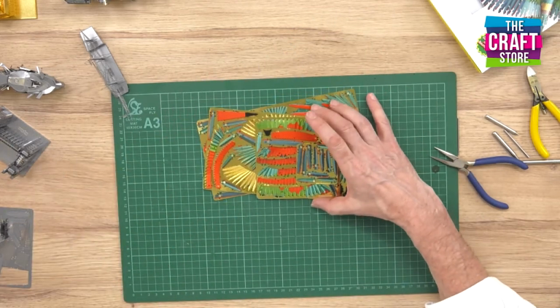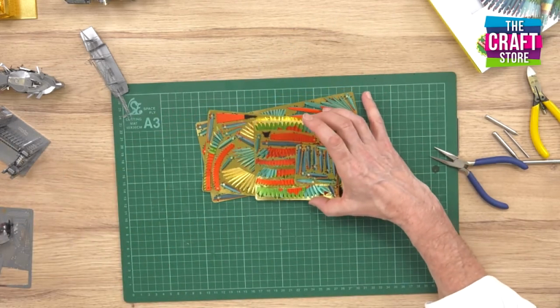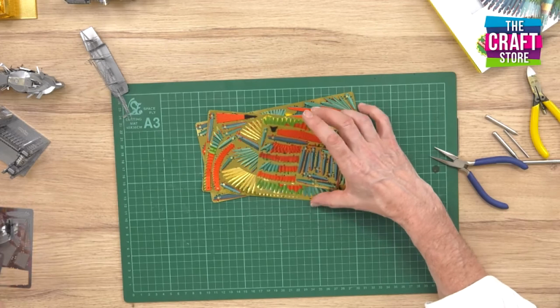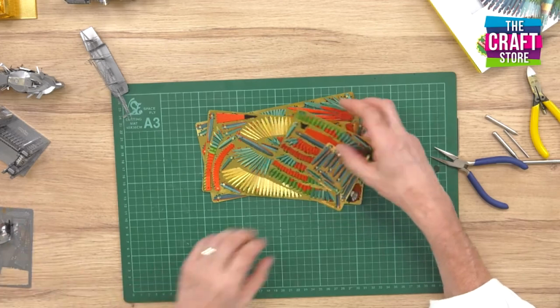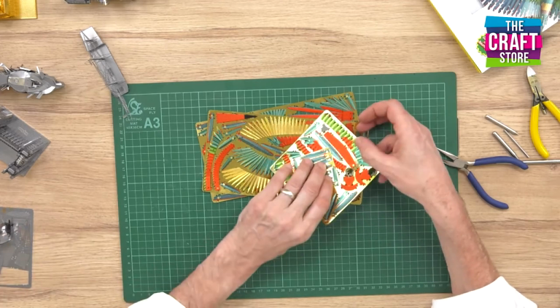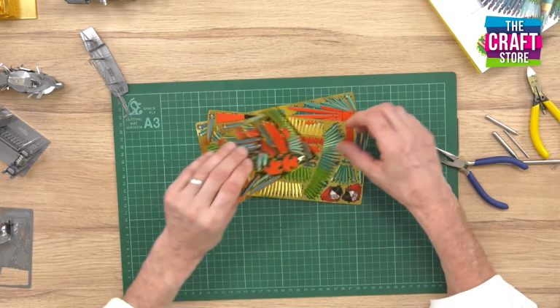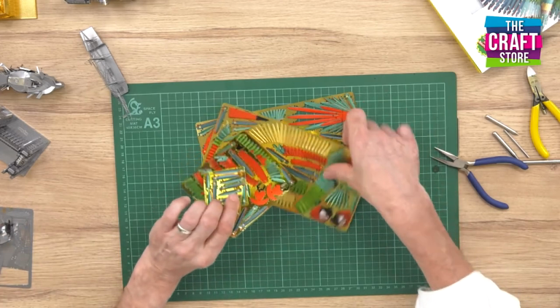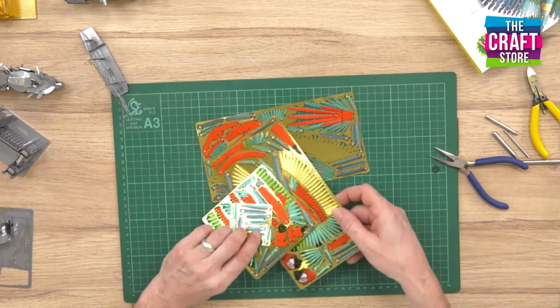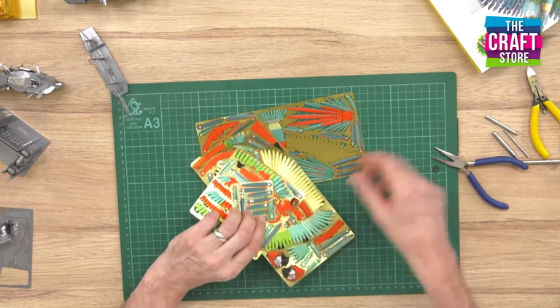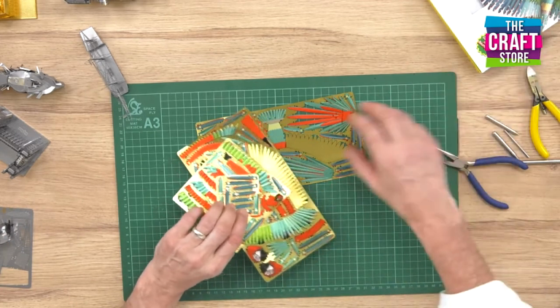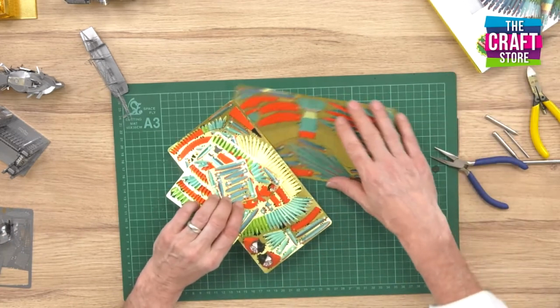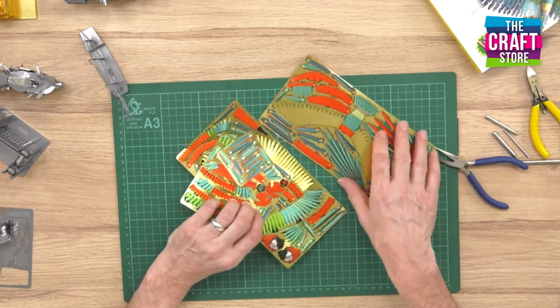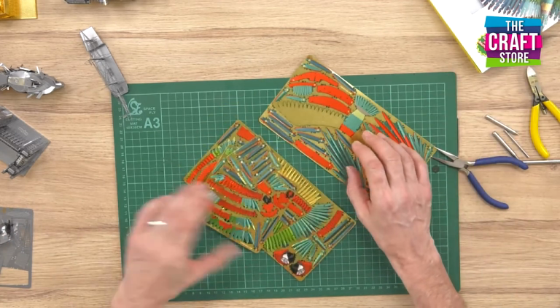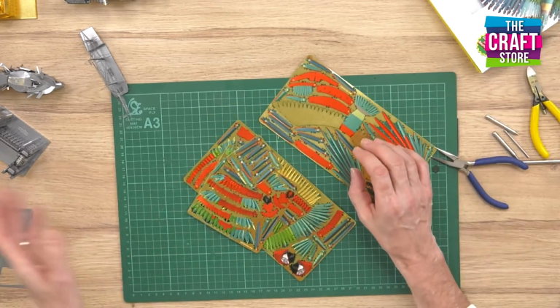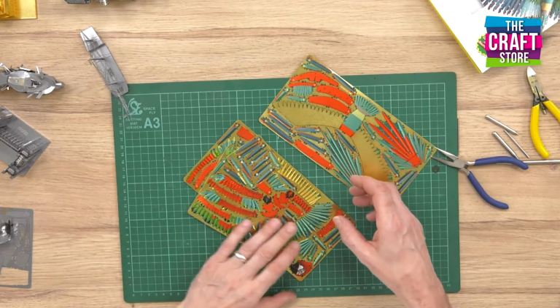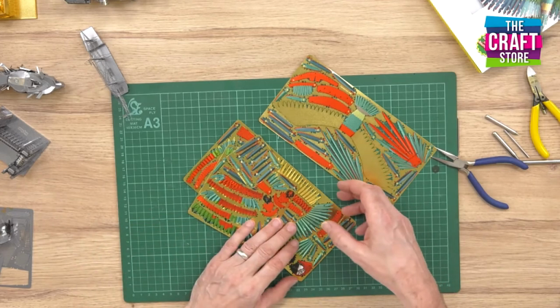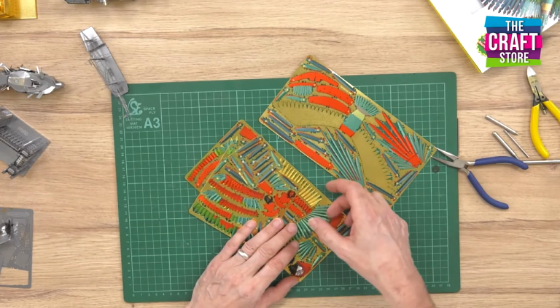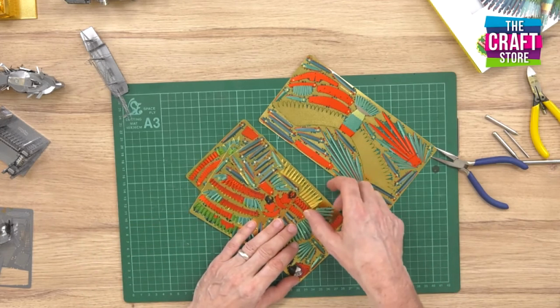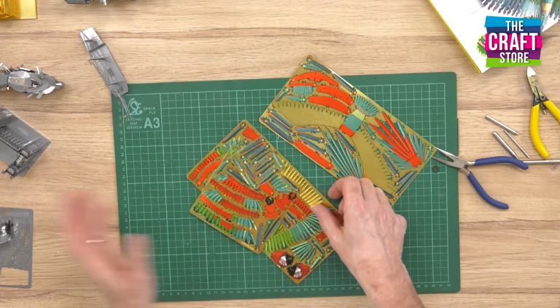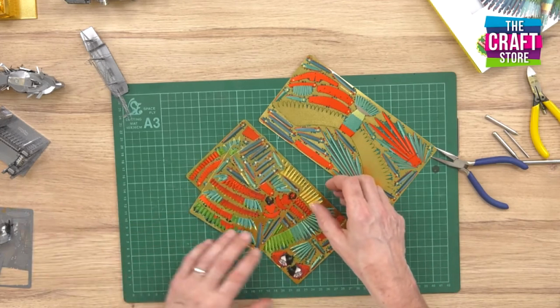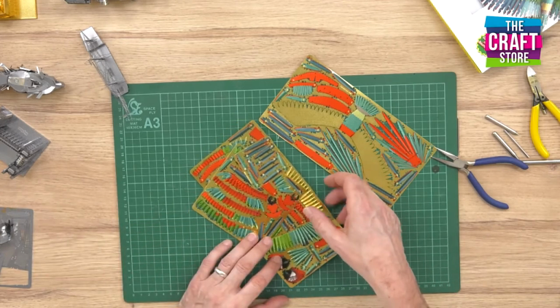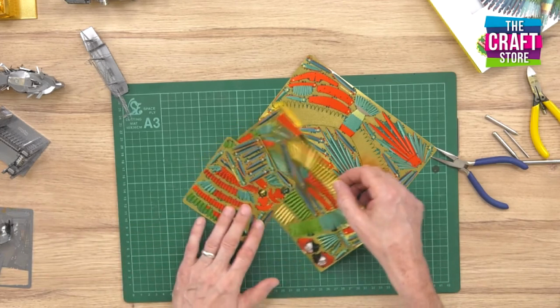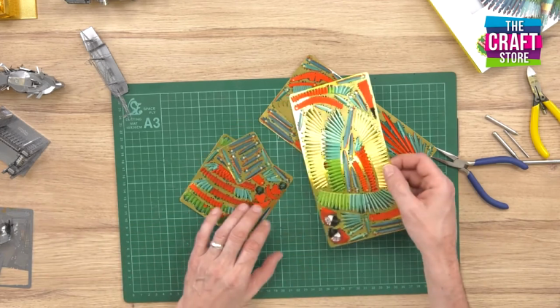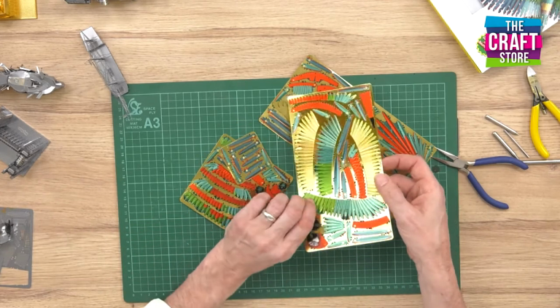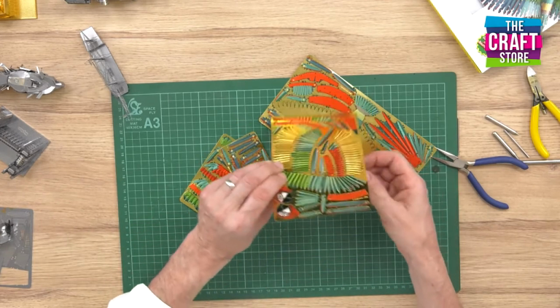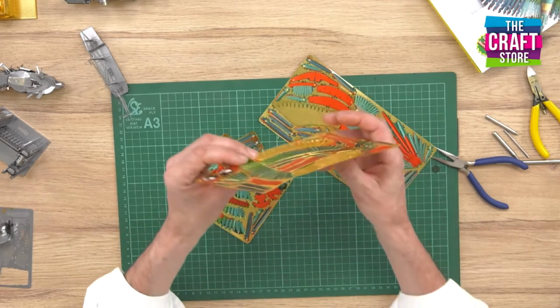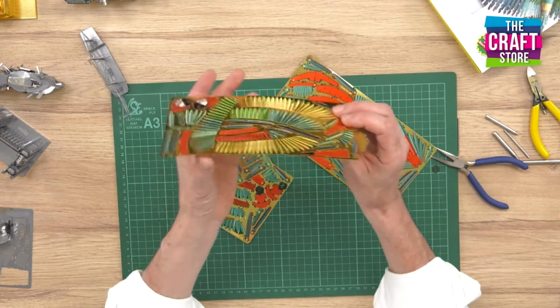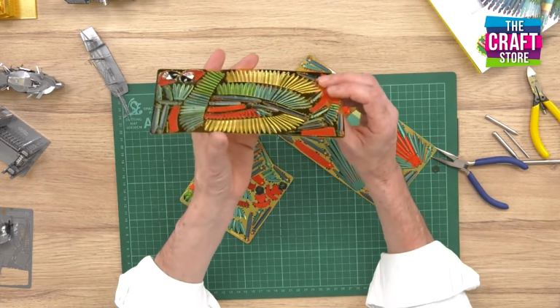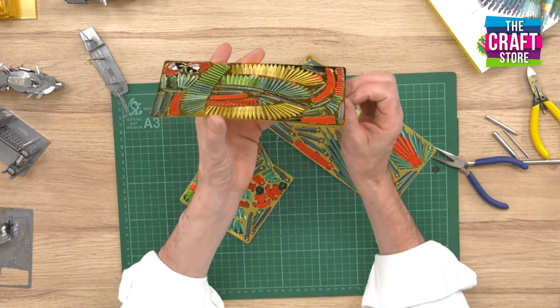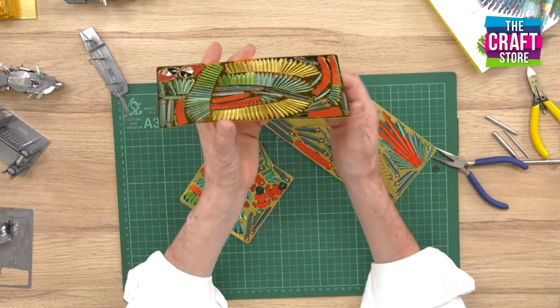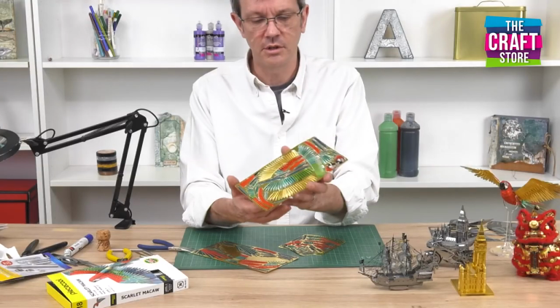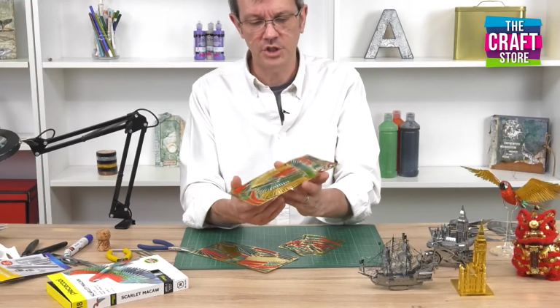Inside the kit you get a number of parts together with a full set of instructions, and for the Scarlett McCaw a nice acrylic stand so that it appears to be flying on your desk. You can see the level of detail which you get on these pieces.